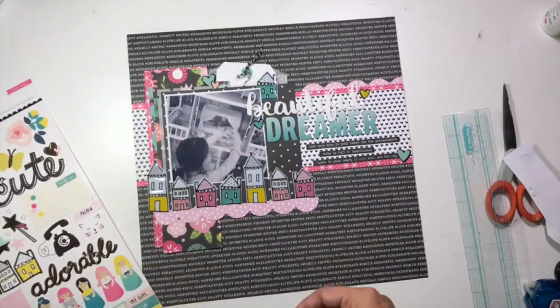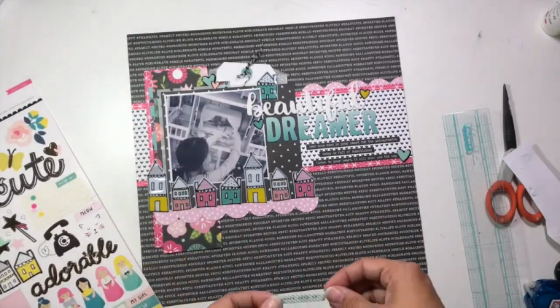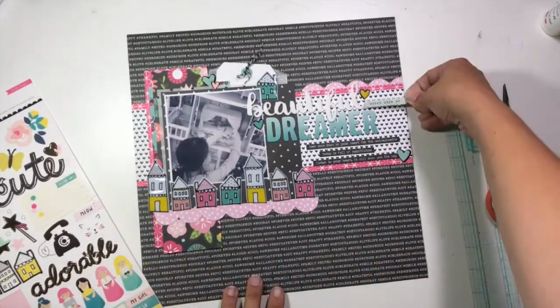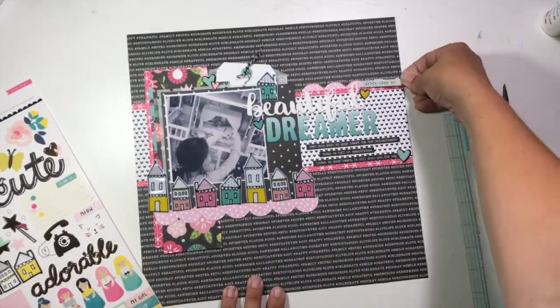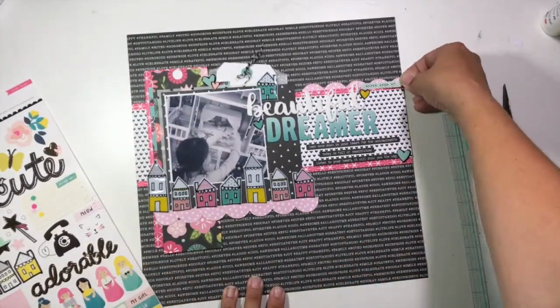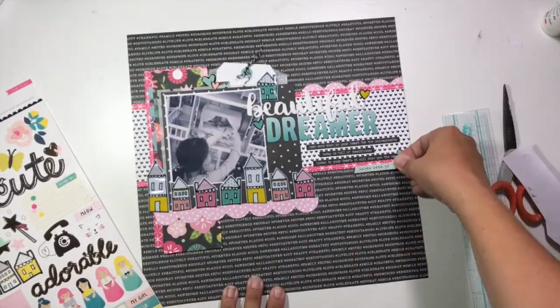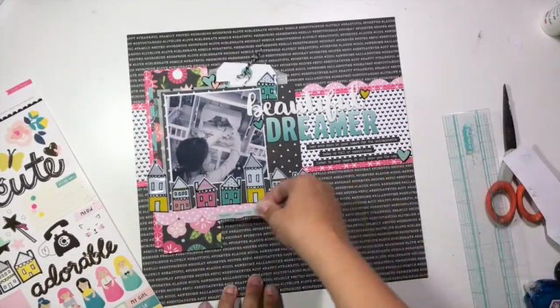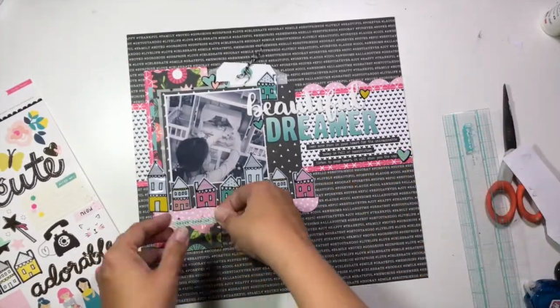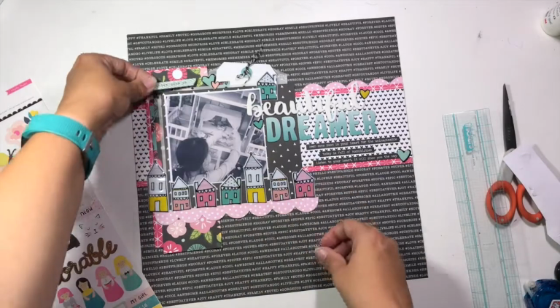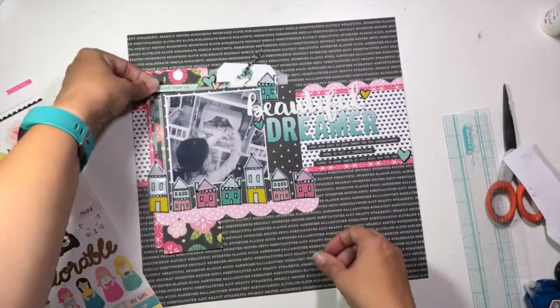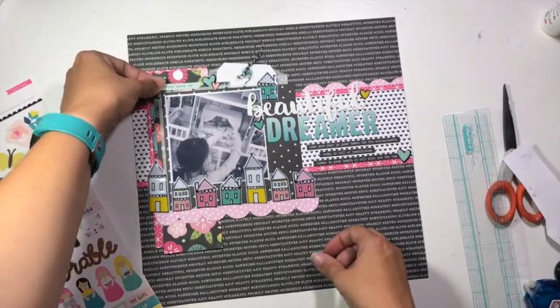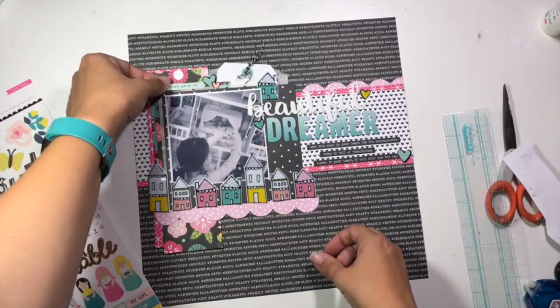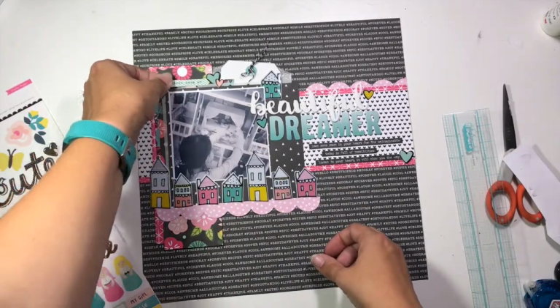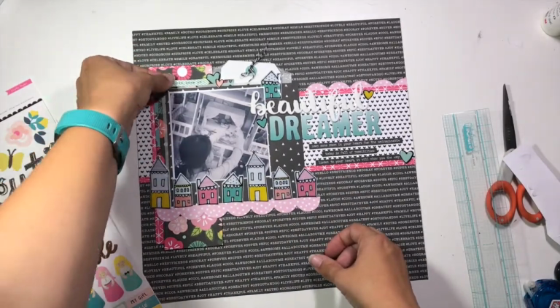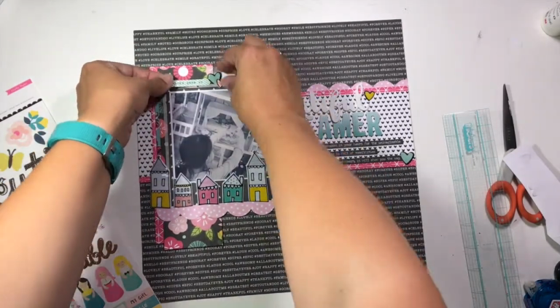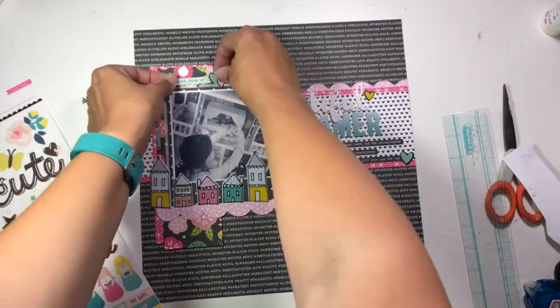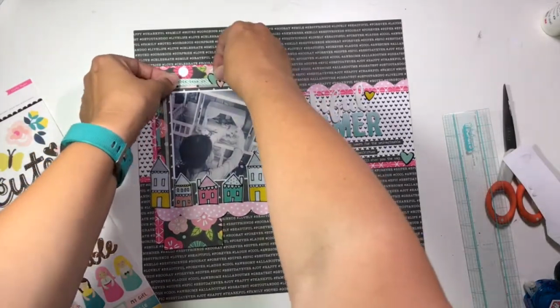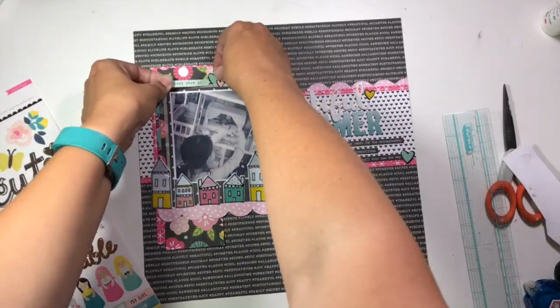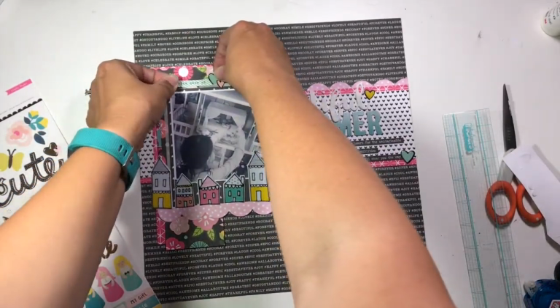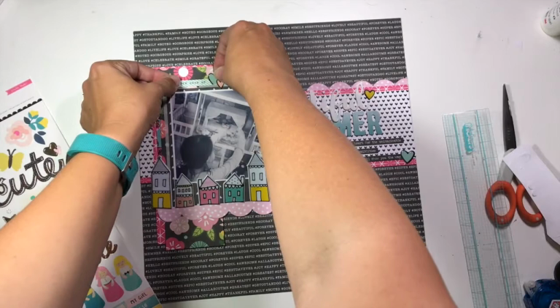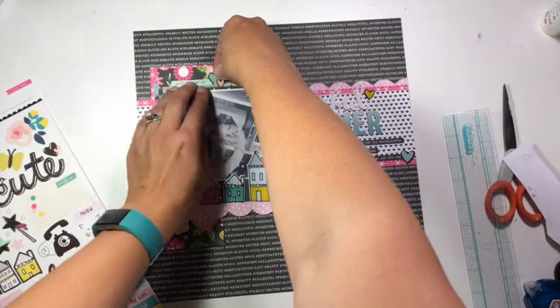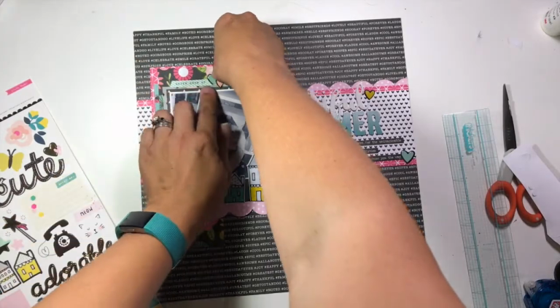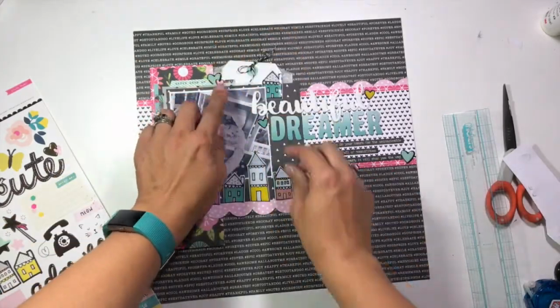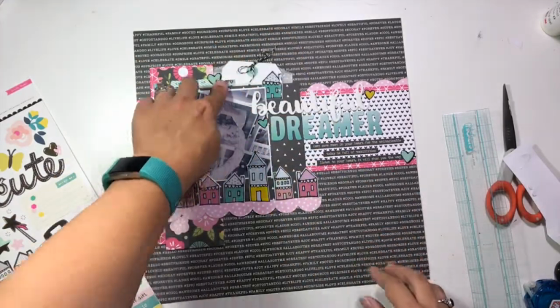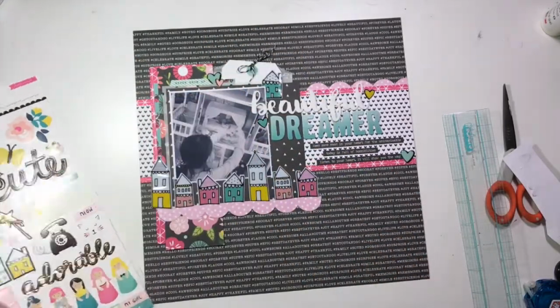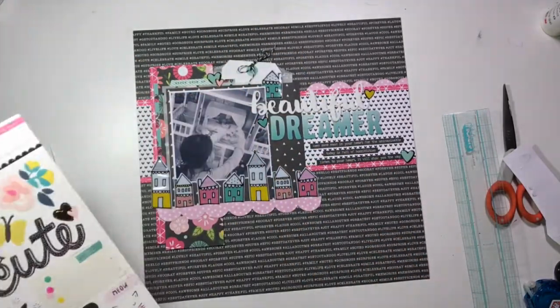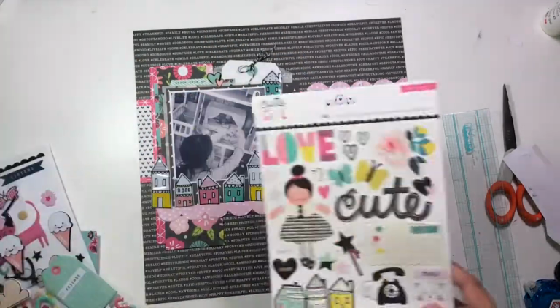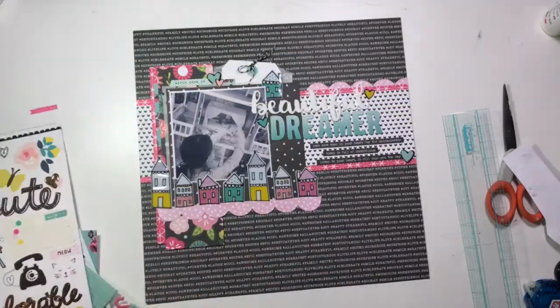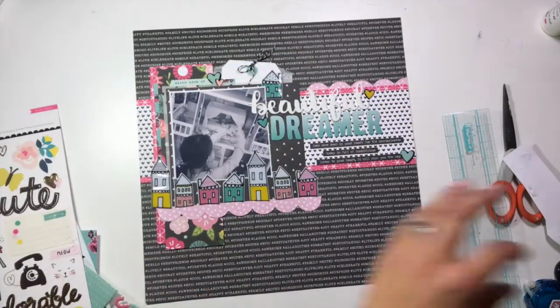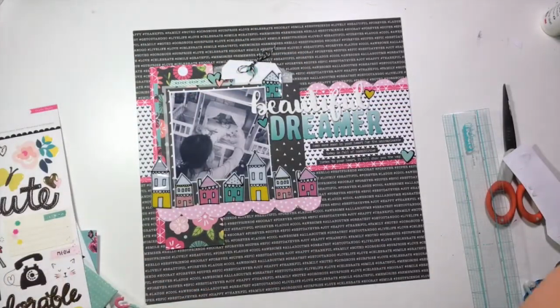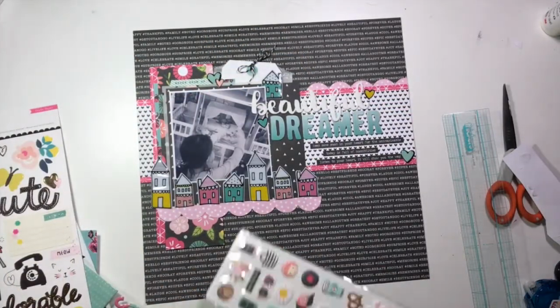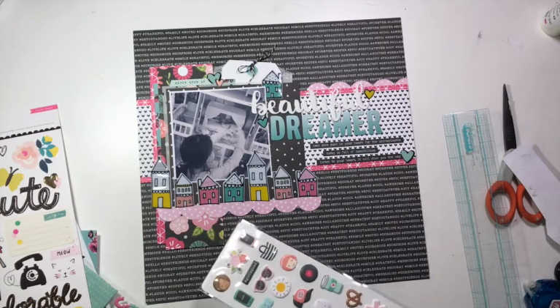Tell me about your stash kit. Have you ever put together a stash kit? Do you like using them? Are you intimidated? What freaks you out about putting one together? Talk to me about stash kits — good experience, bad experience, no experience. Tell me something!